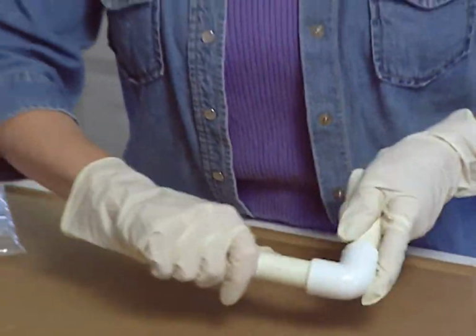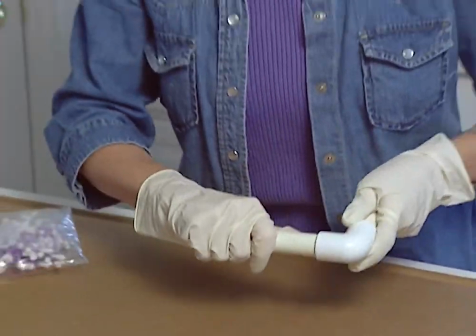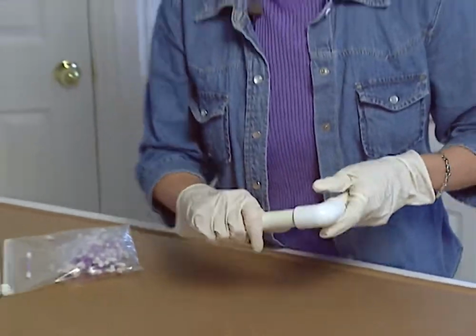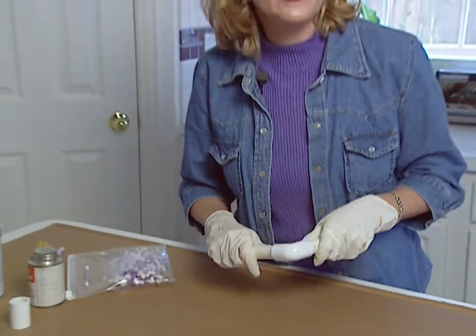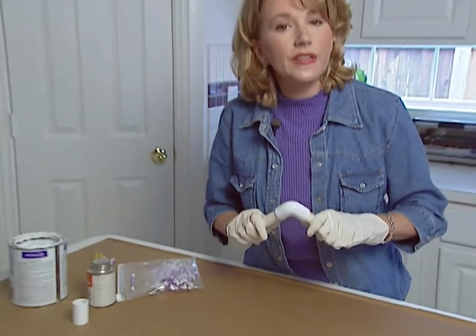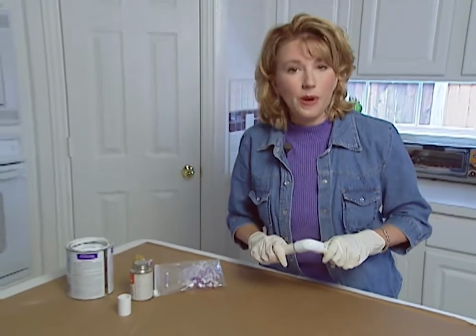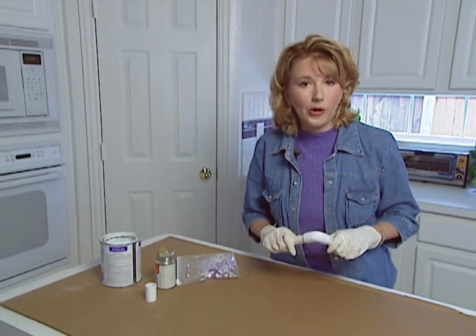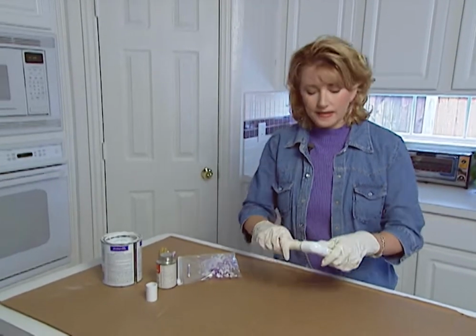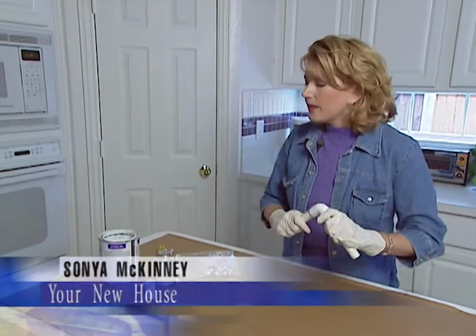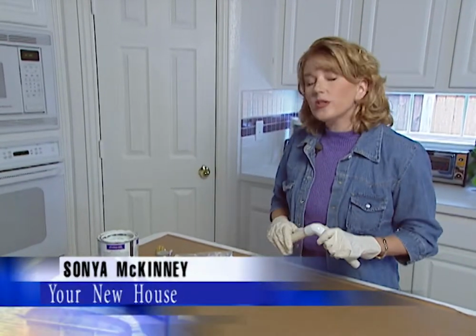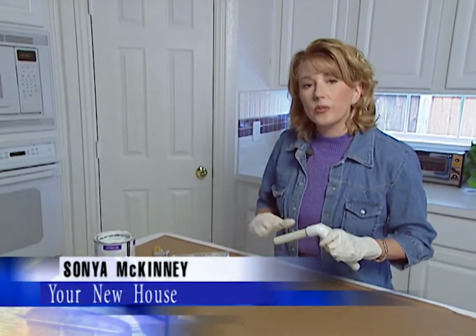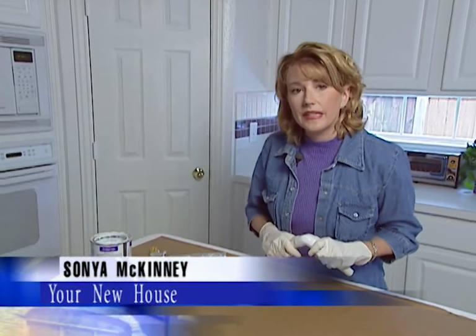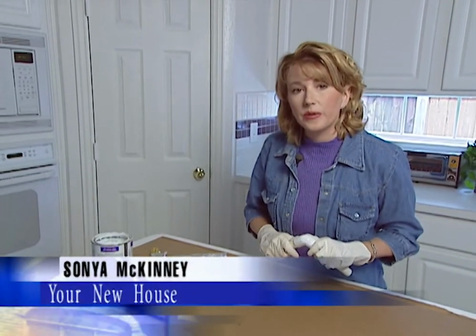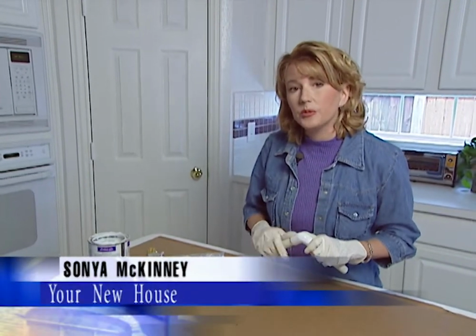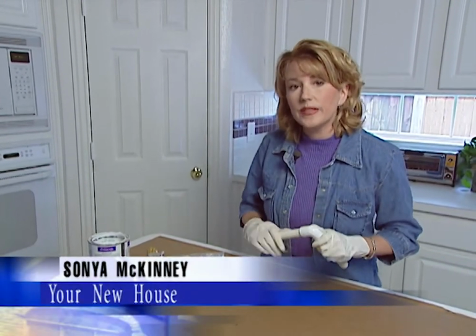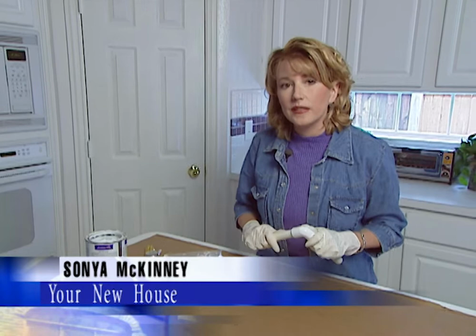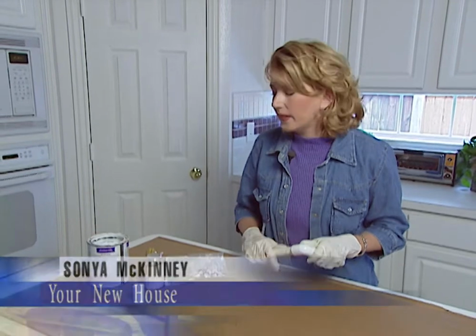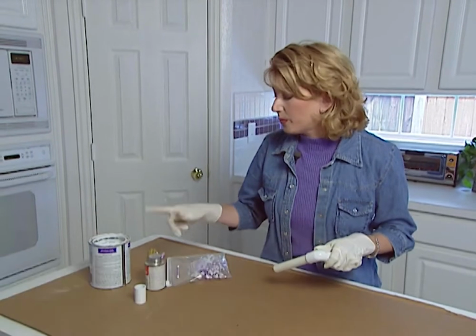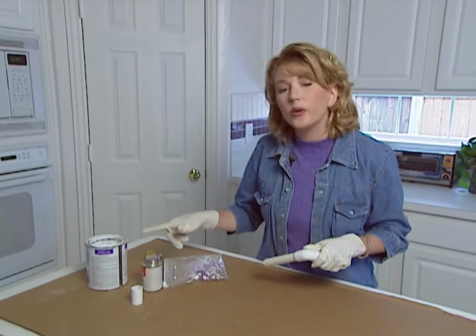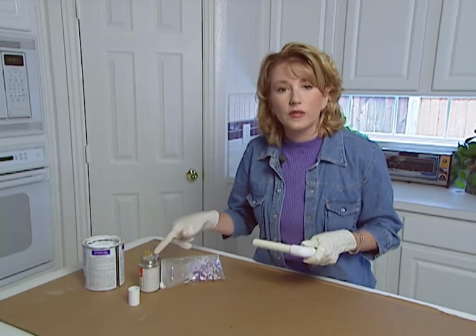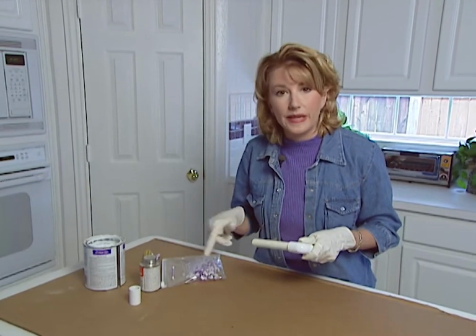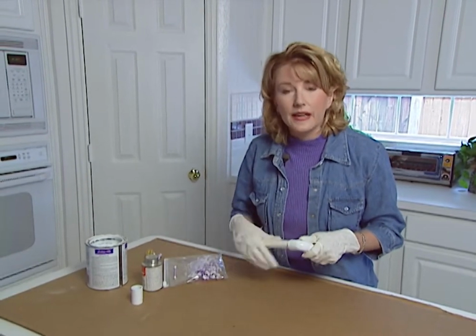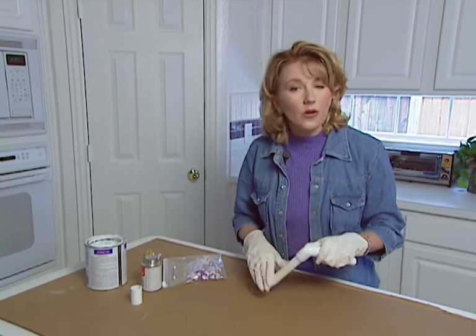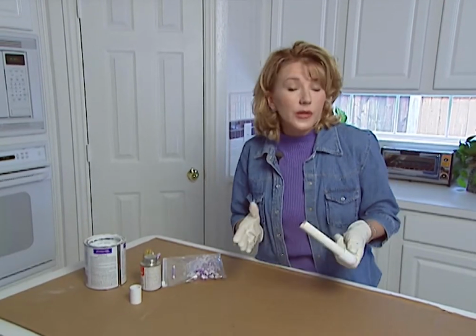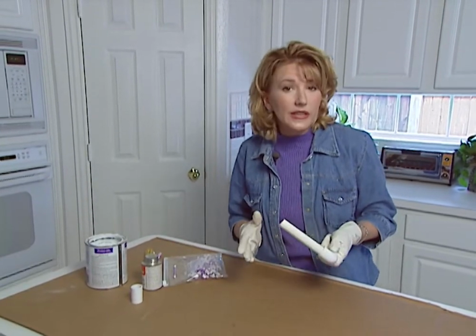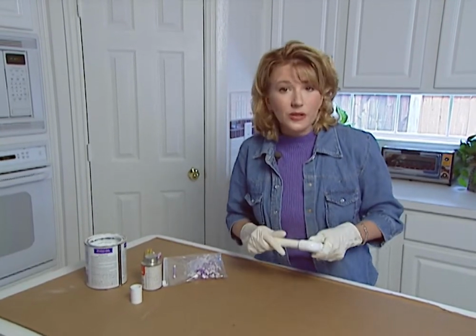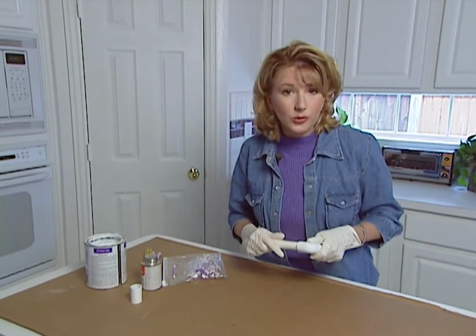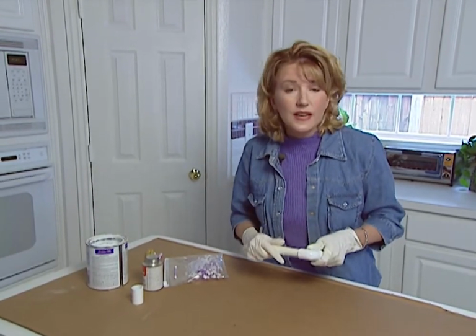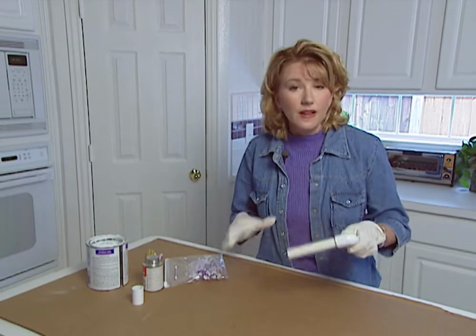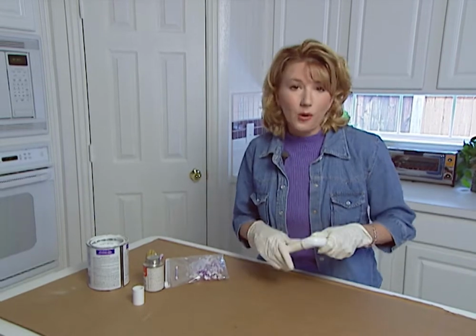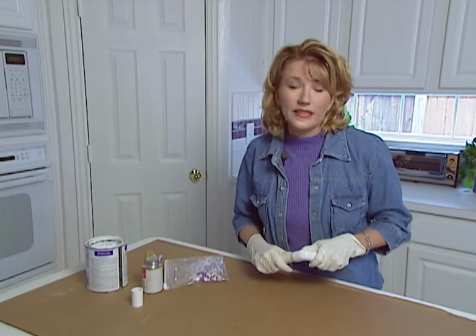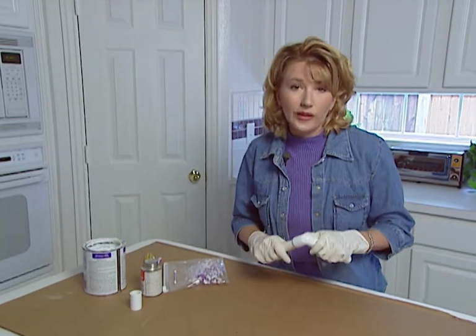Here are some quick tips for working with PVC pipe parts. The parts are actually welded together with a simple two-step process that includes primer and solvent cement. Although you don't need any special tools, aligning the parts is critical.